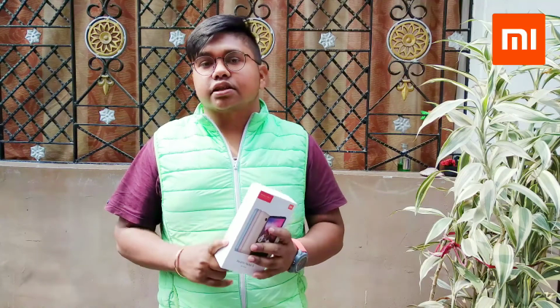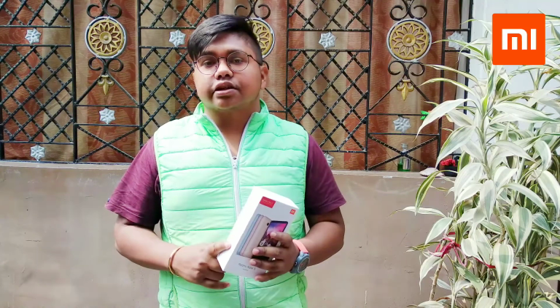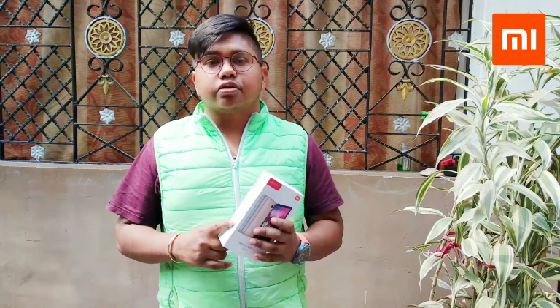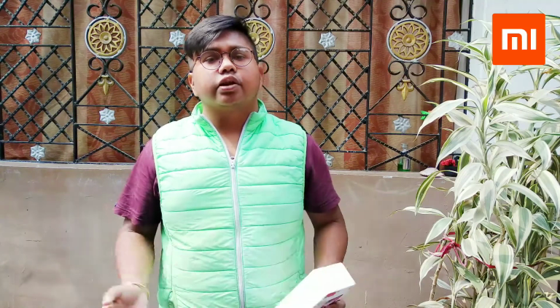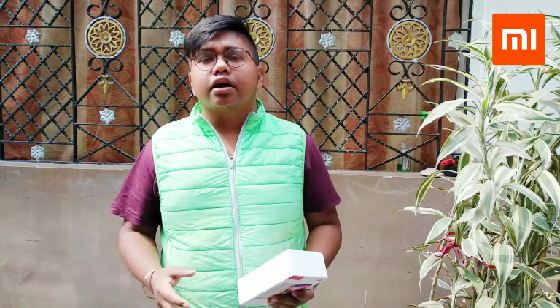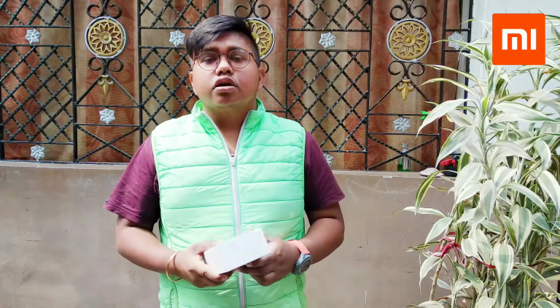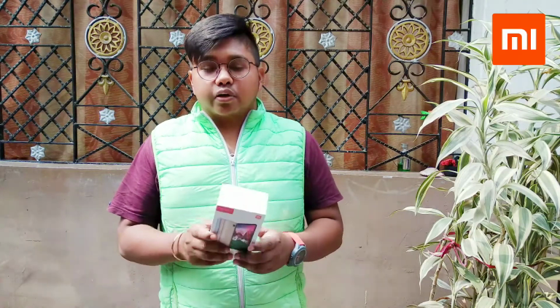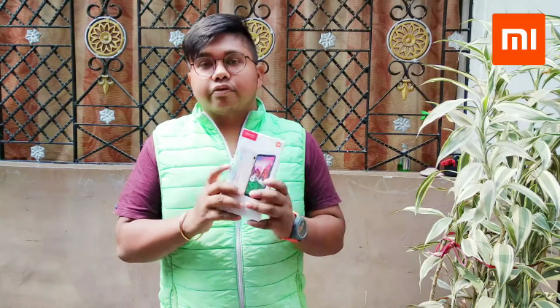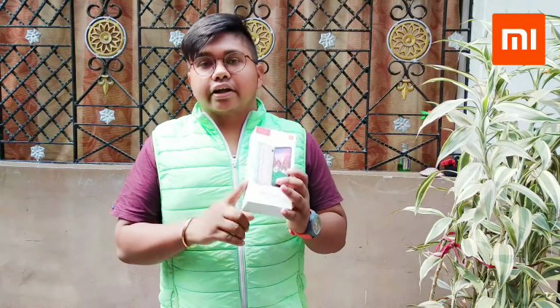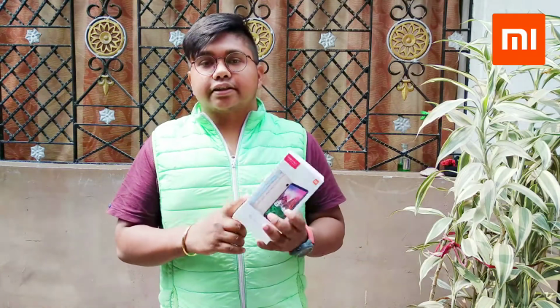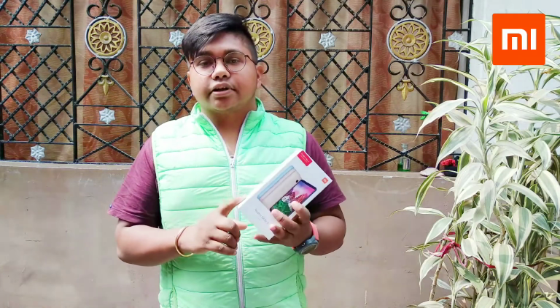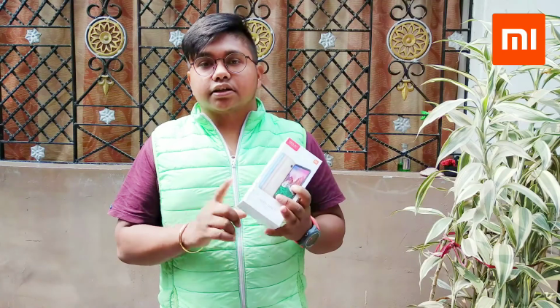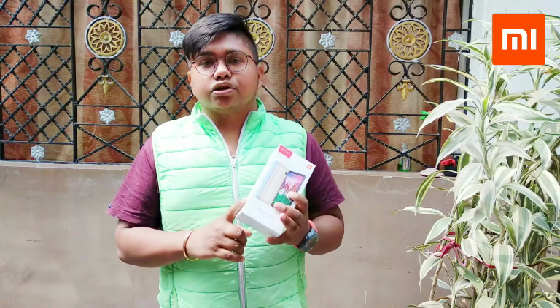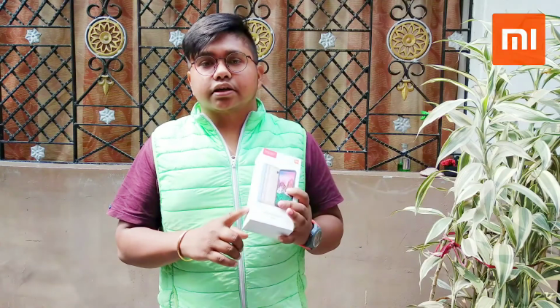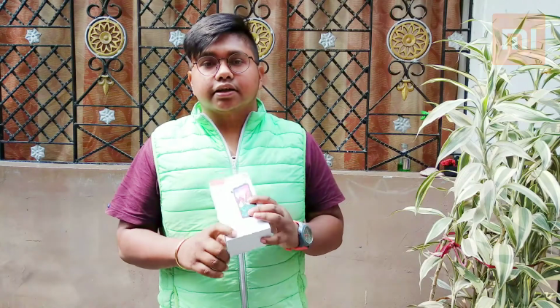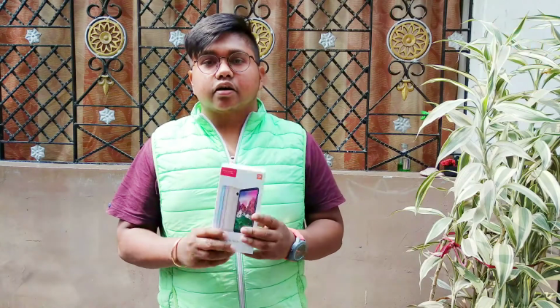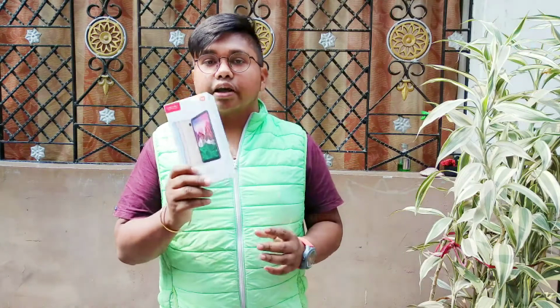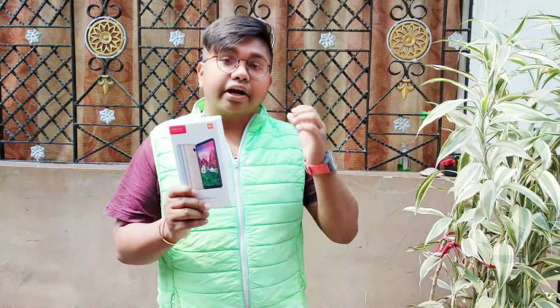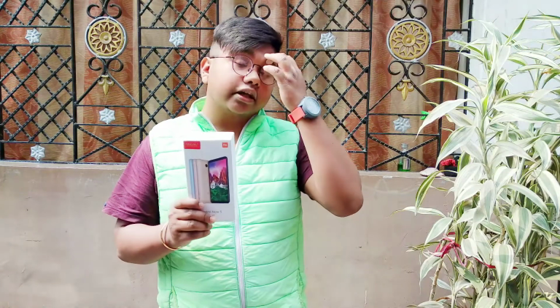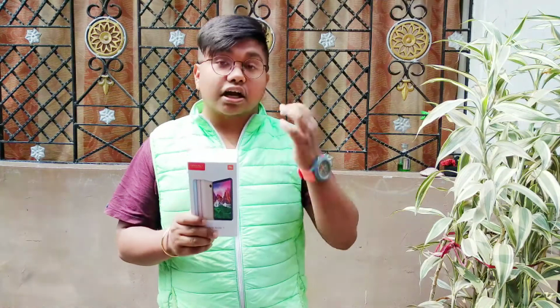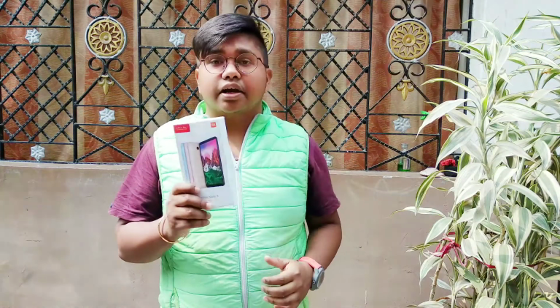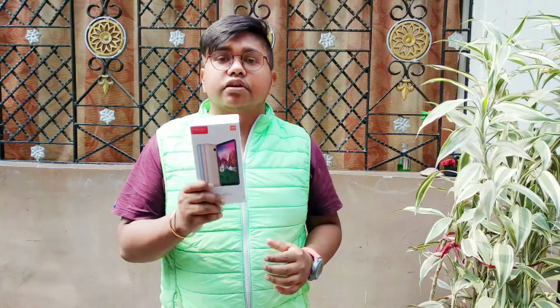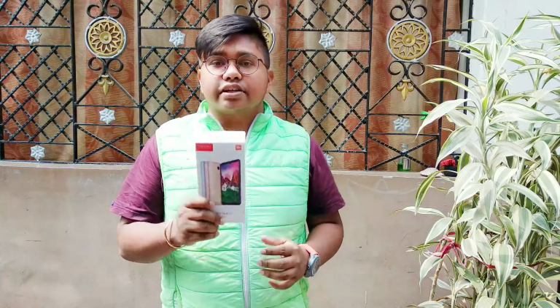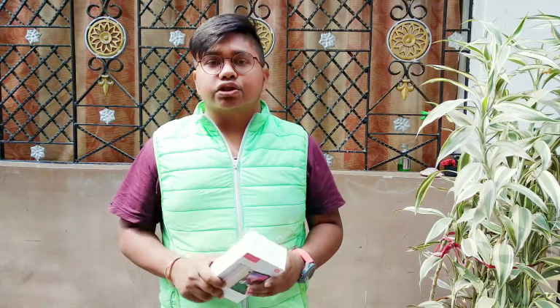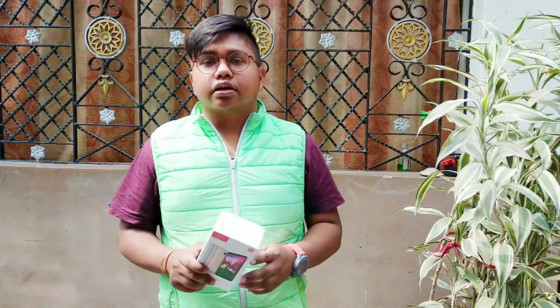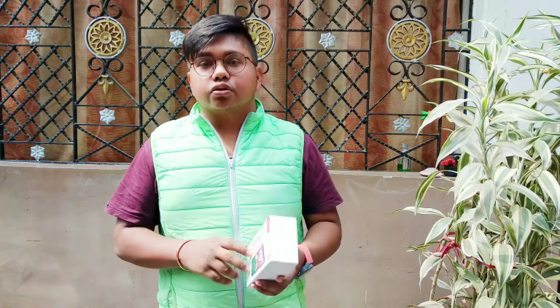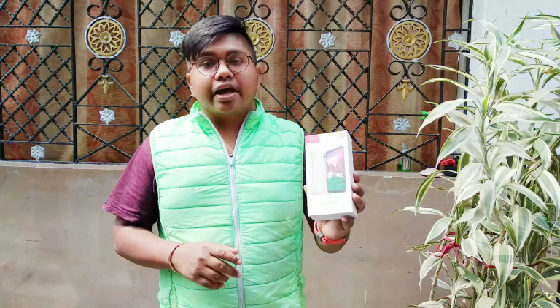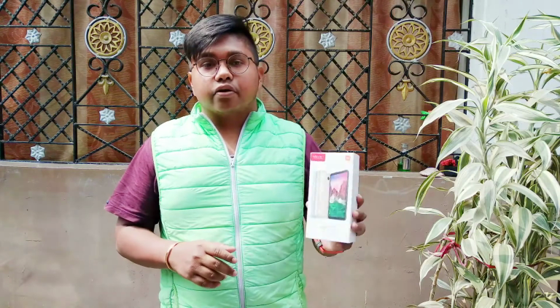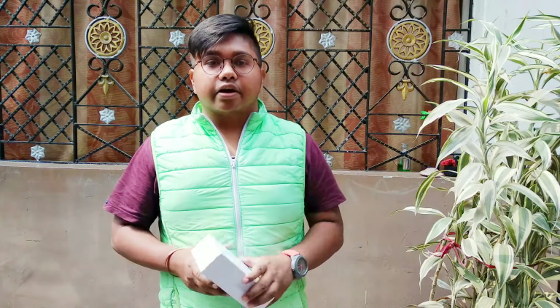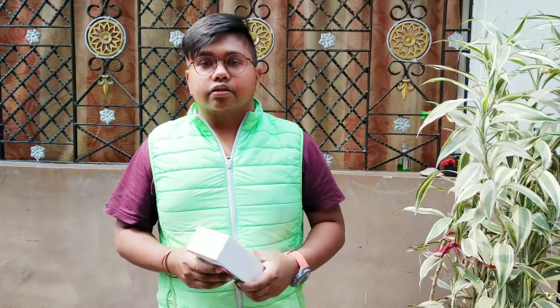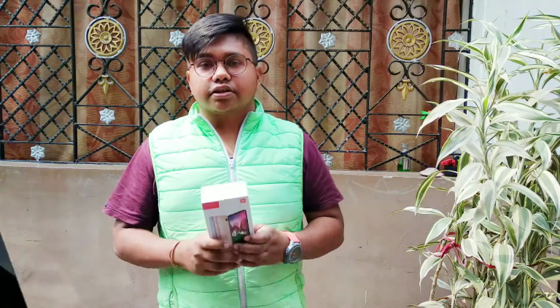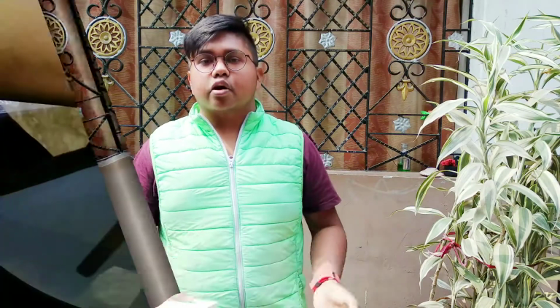You will need to watch this video. This variant is 6GB and 128GB internal. And there is another variant — 4GB and 64GB. So let's go to the unboxing.